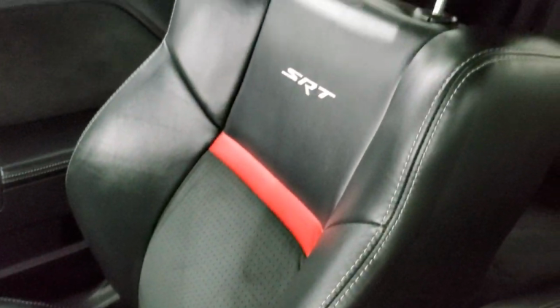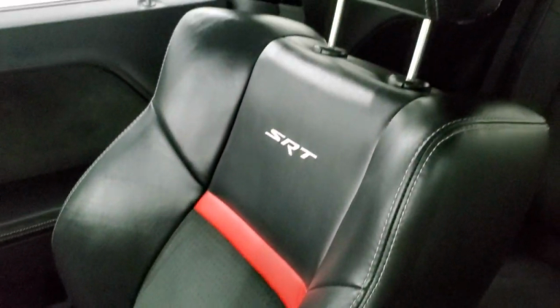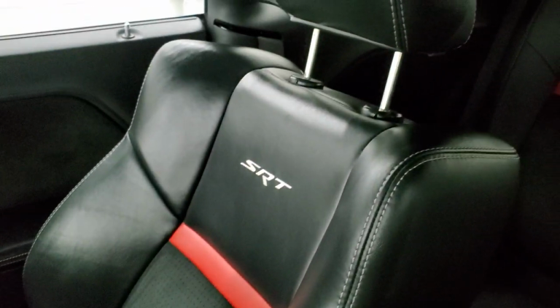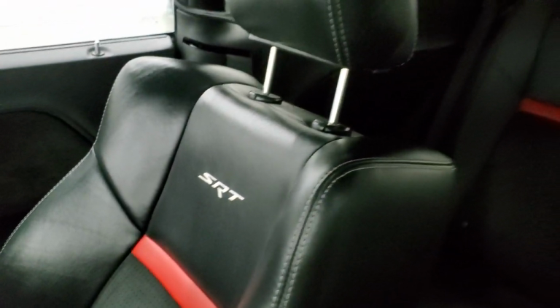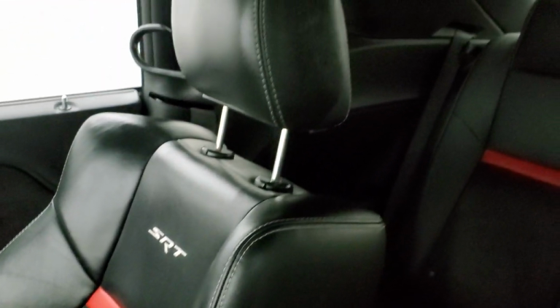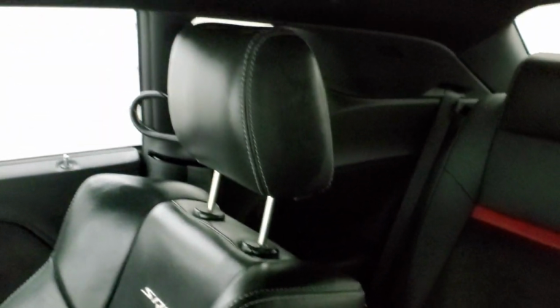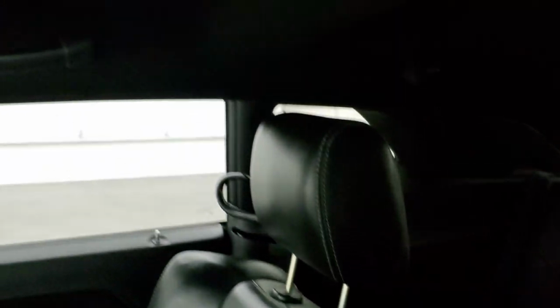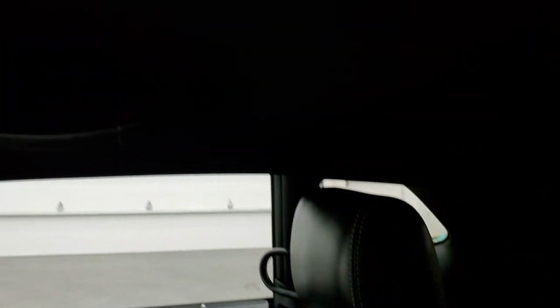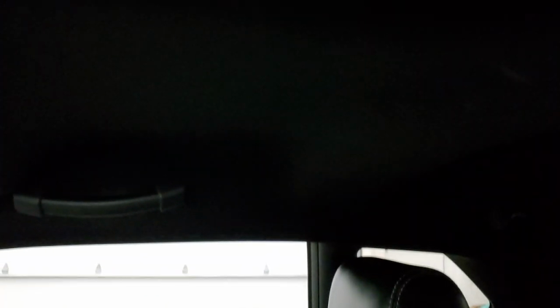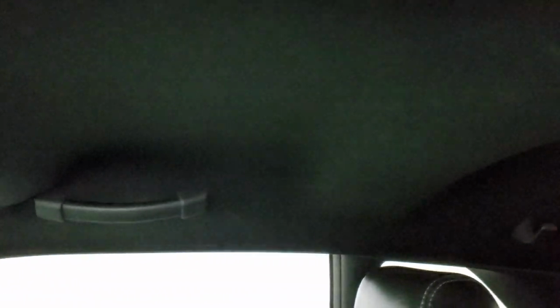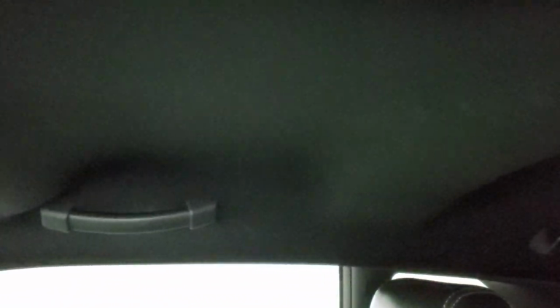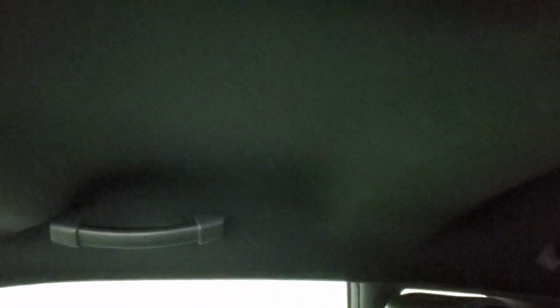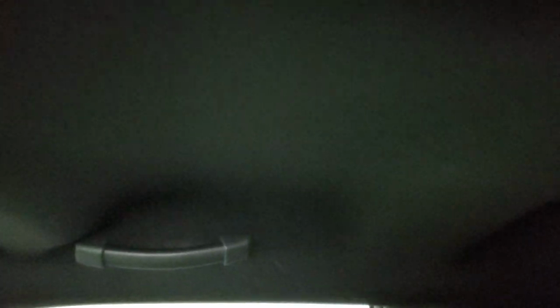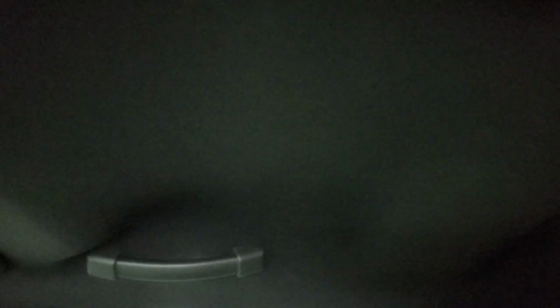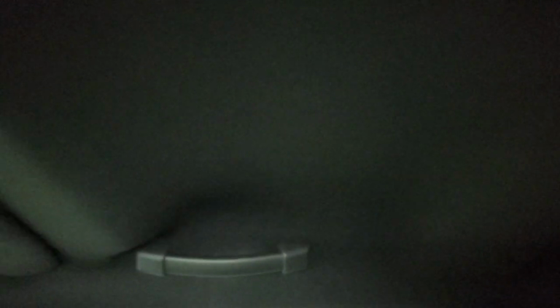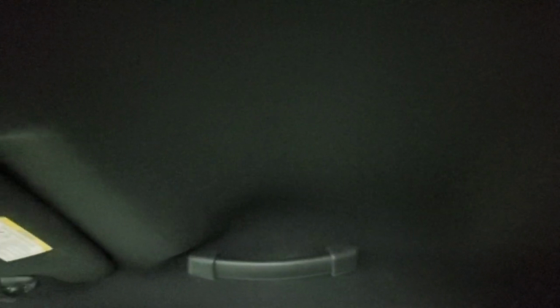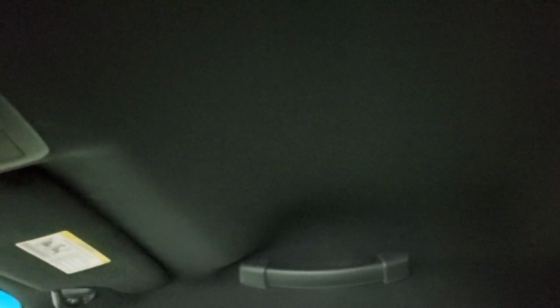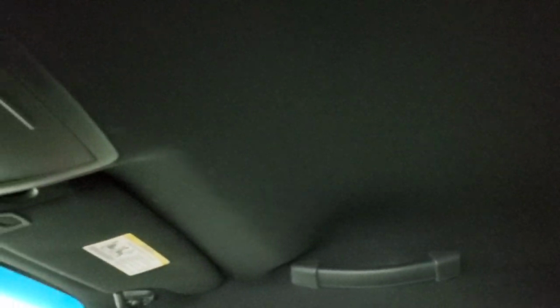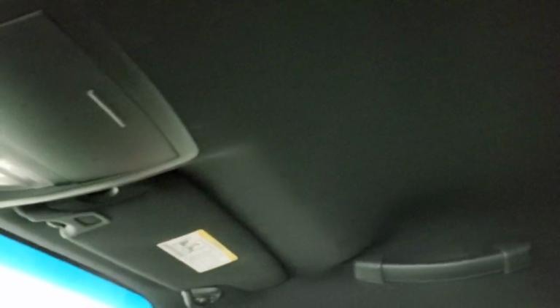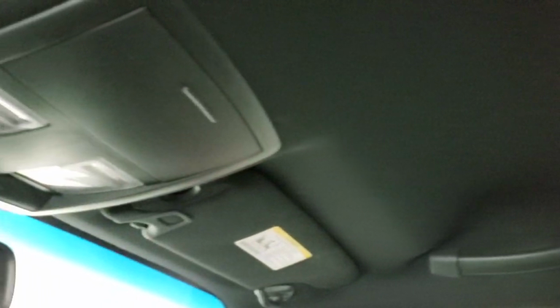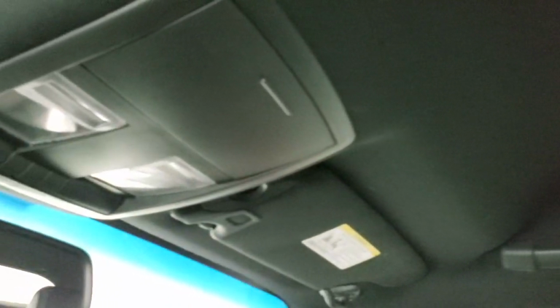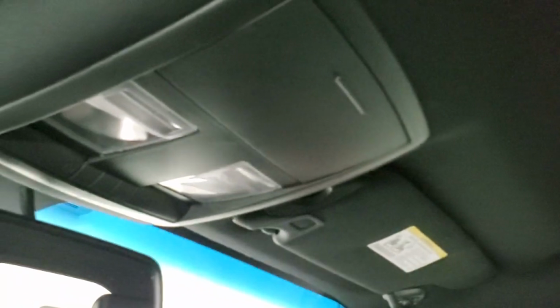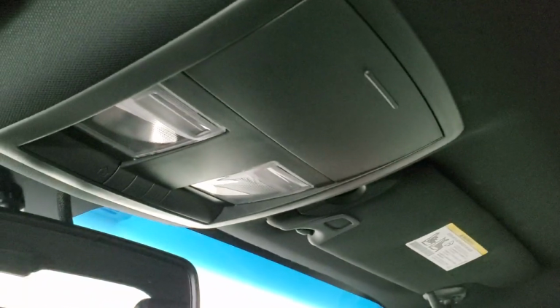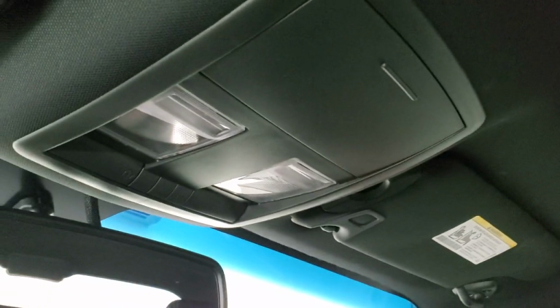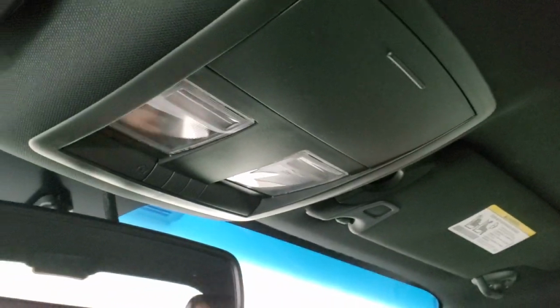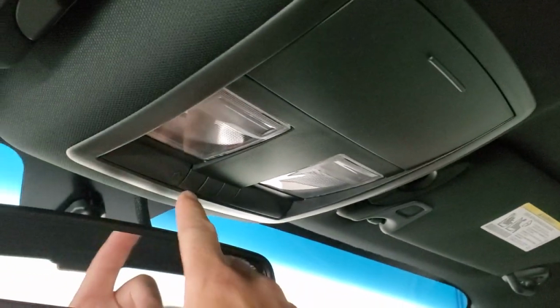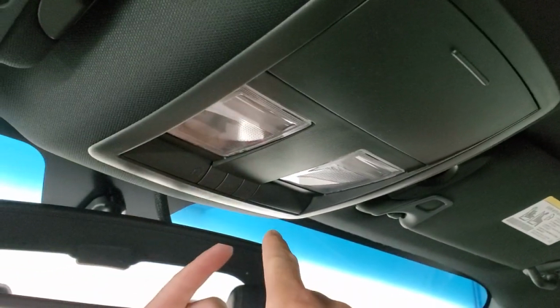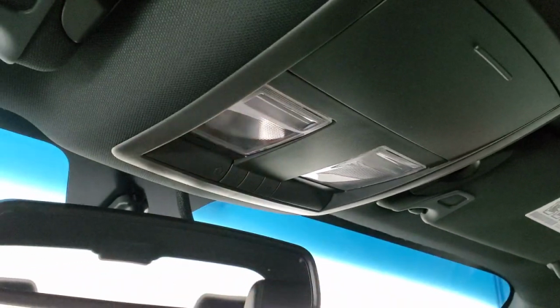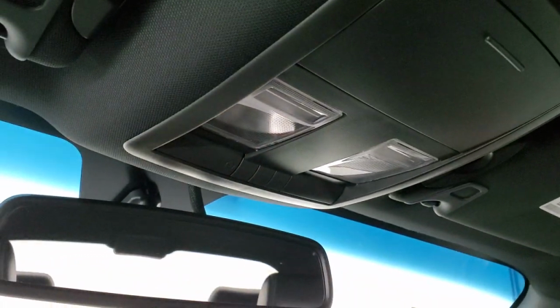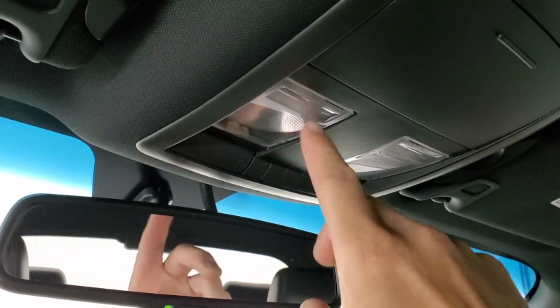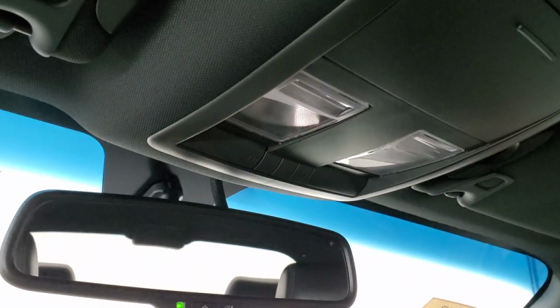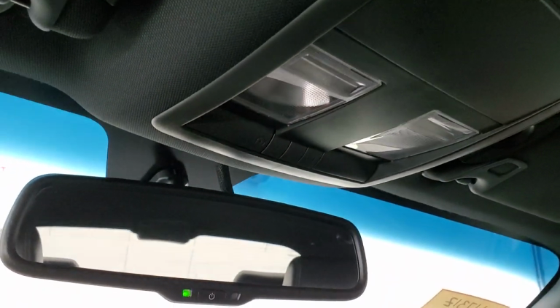I don't think this car has ever been smoked in. The headliner is in really nice, clean condition — no rips or tears up there. HomeLink buttons for your garage door, security systems, and lighting systems. Map lights up there as well.